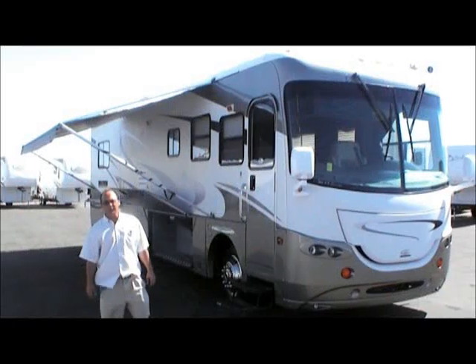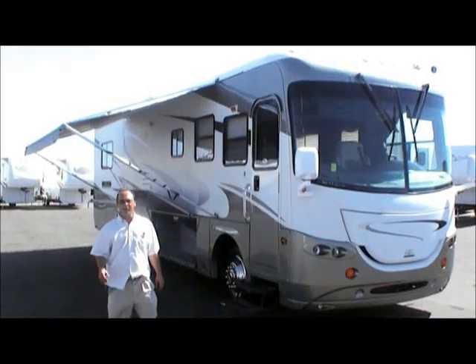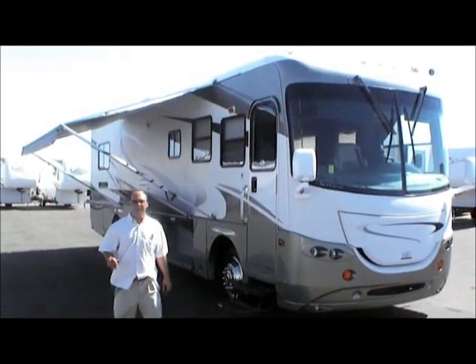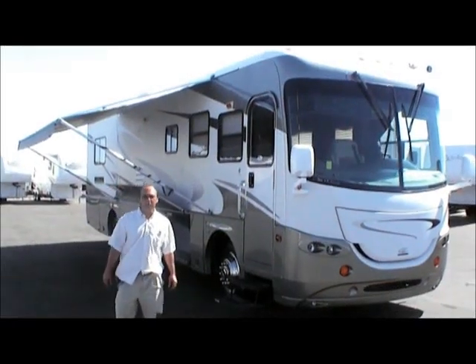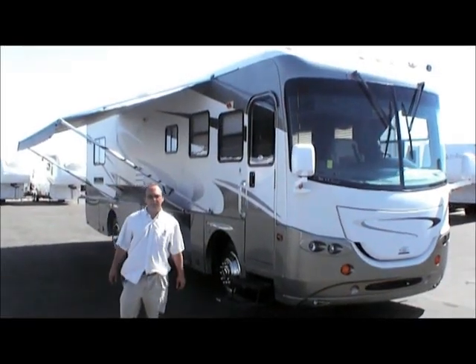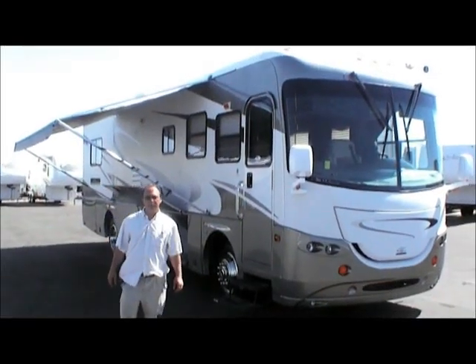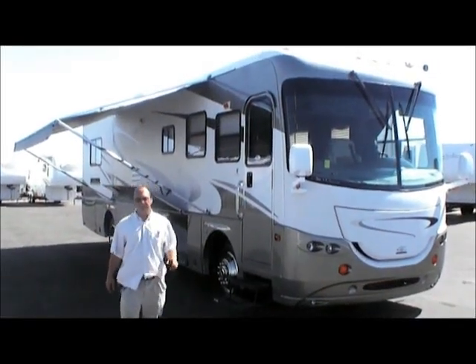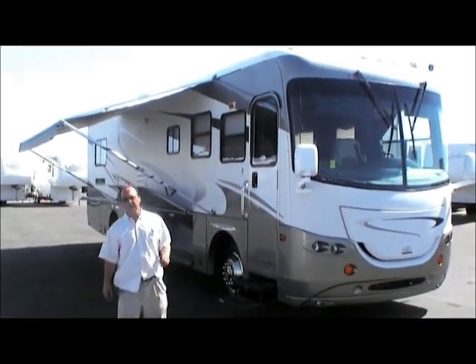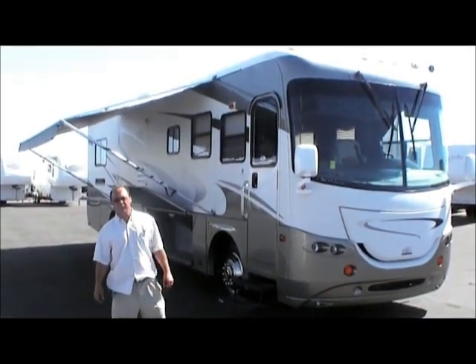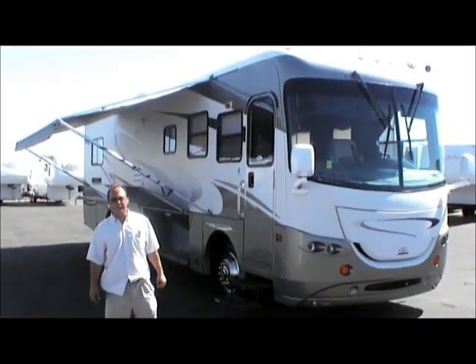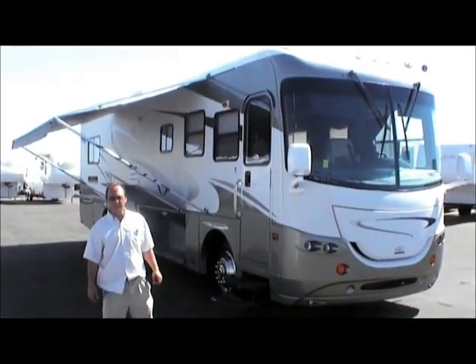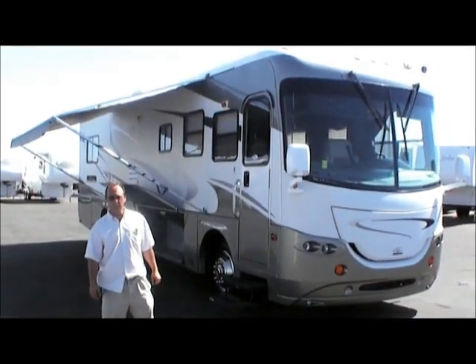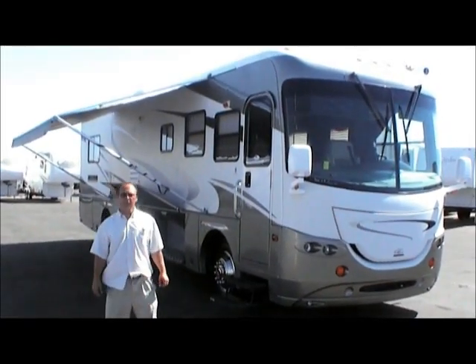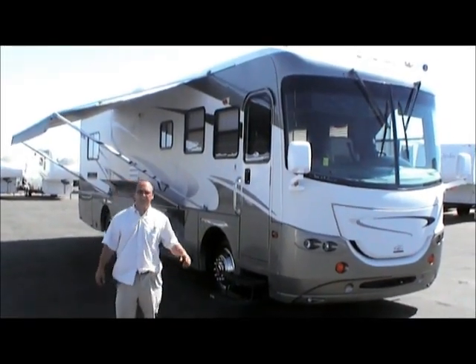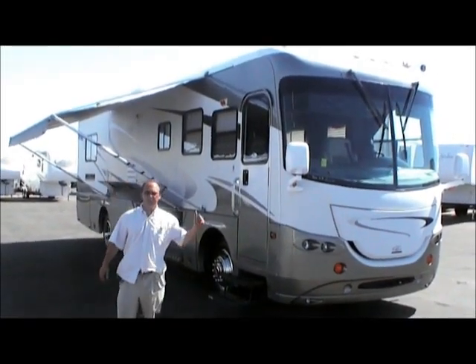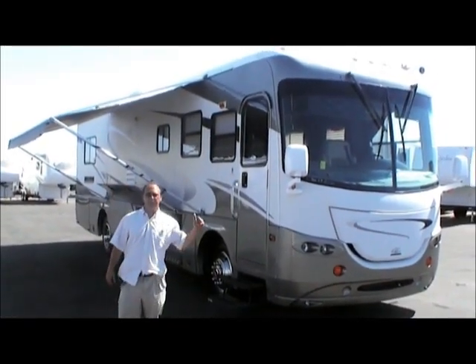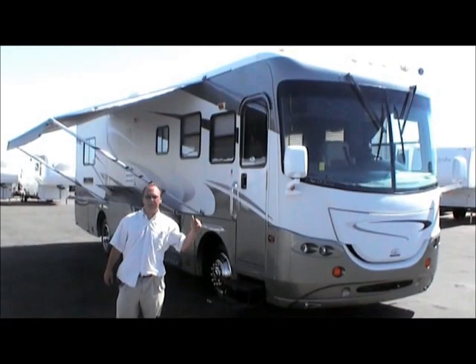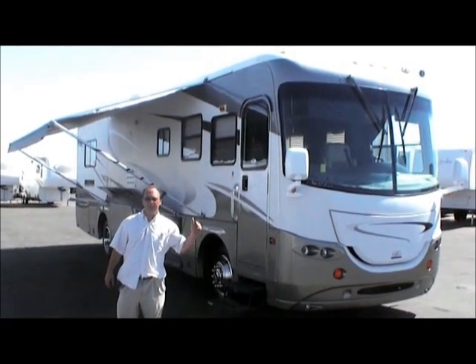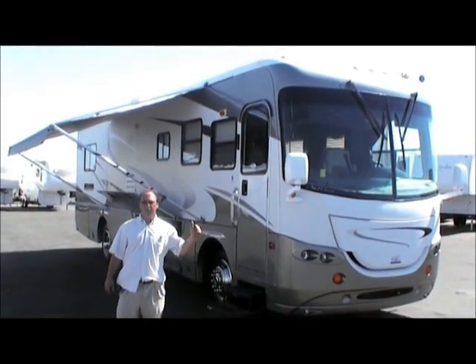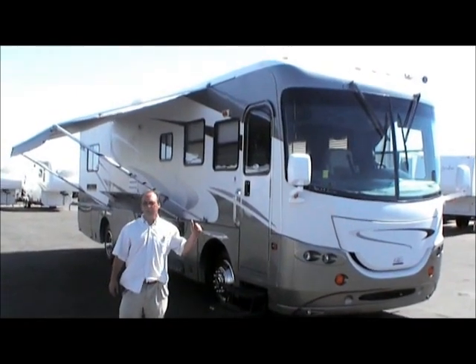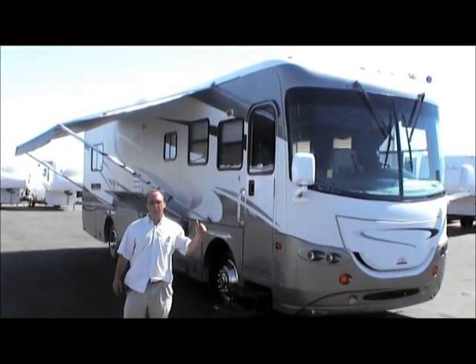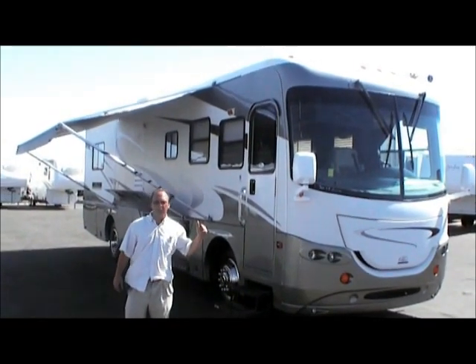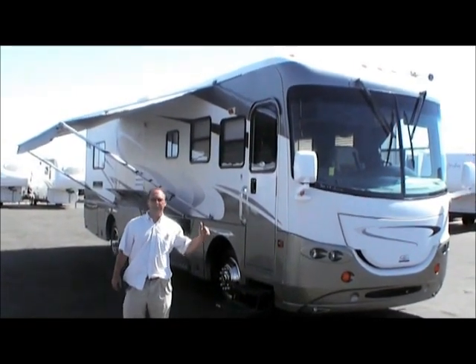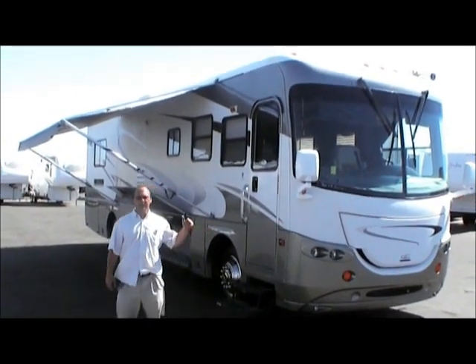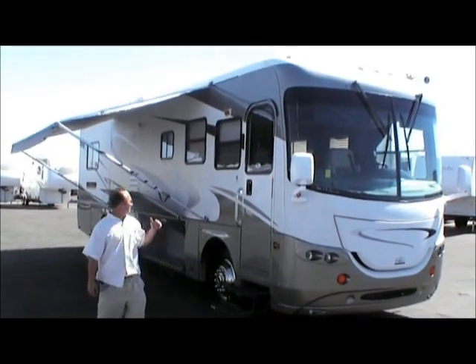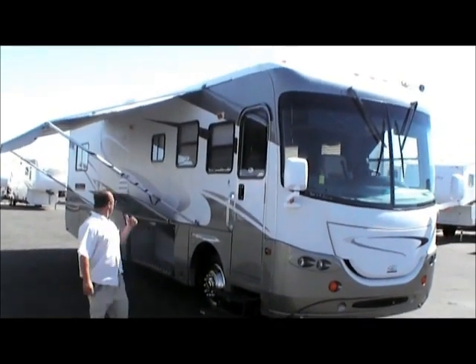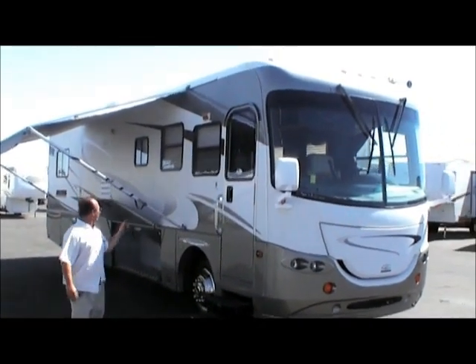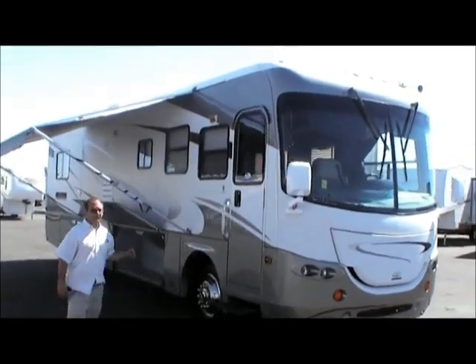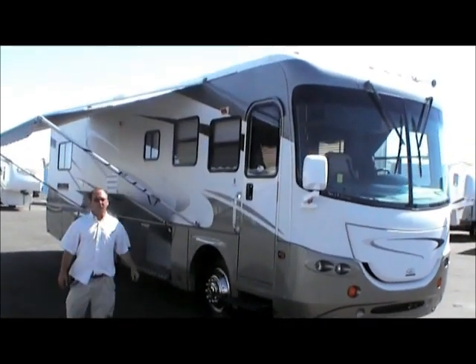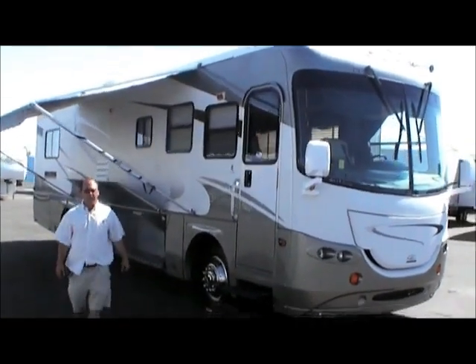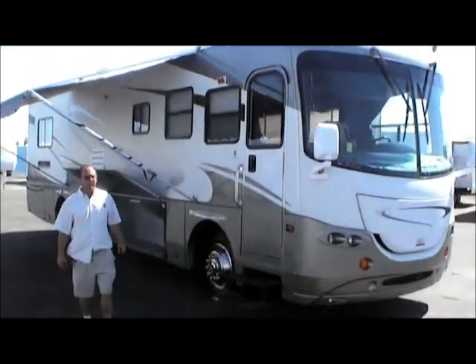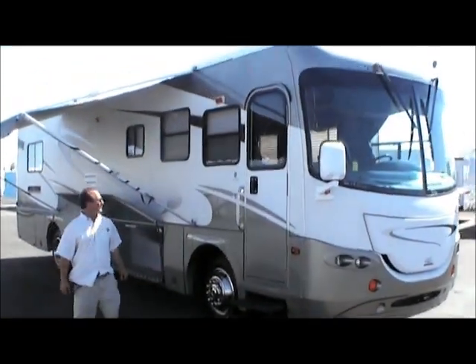And here we are again in Peoria, Arizona at Sun City RV. Today we're going to be looking at the 2005 Coachman Cross Country 354 MBS.